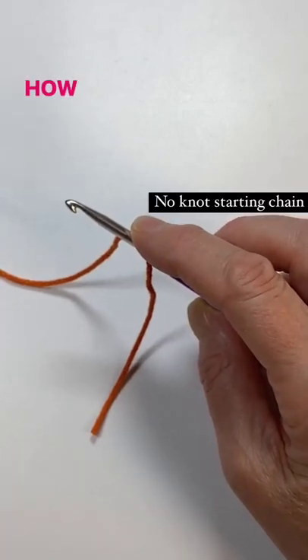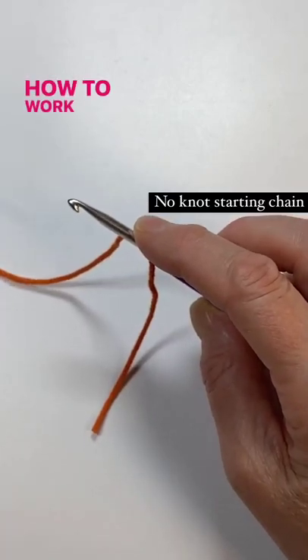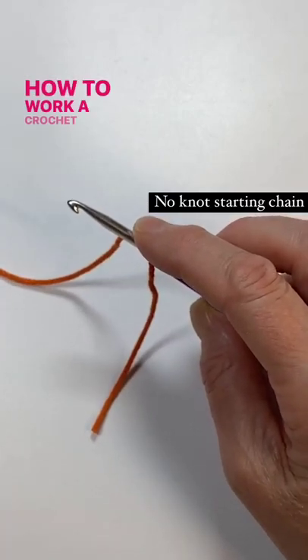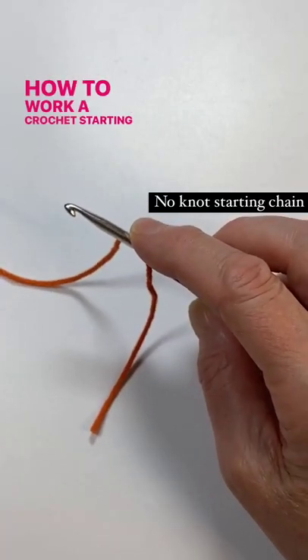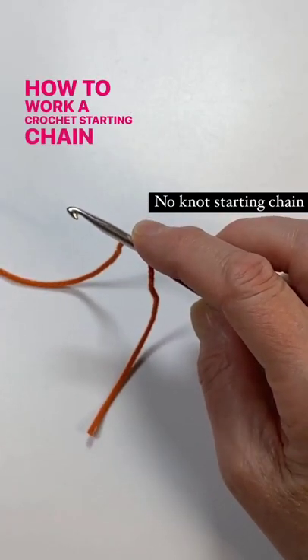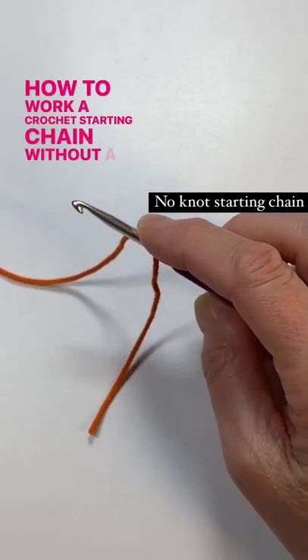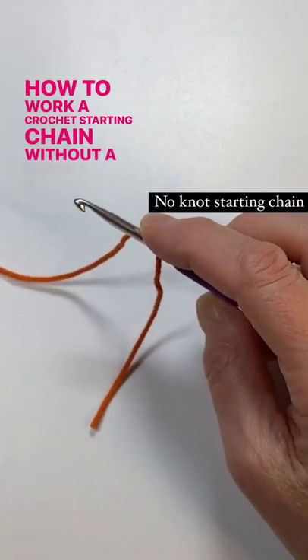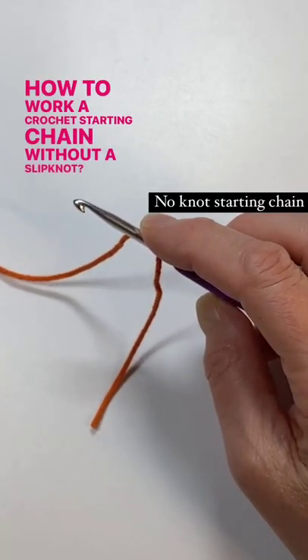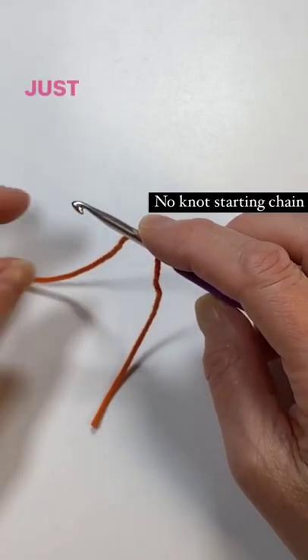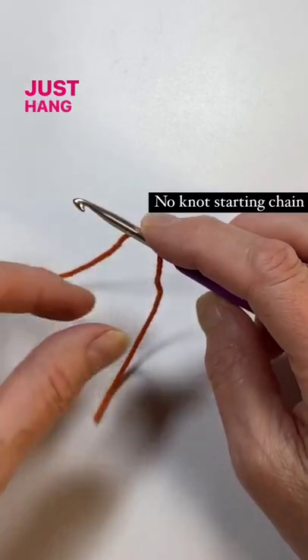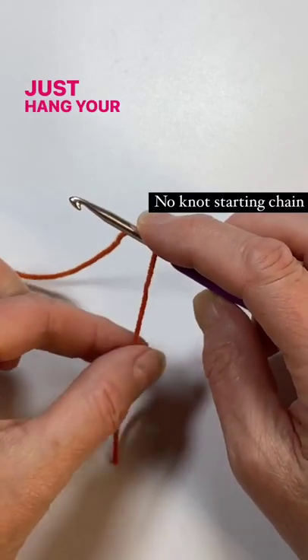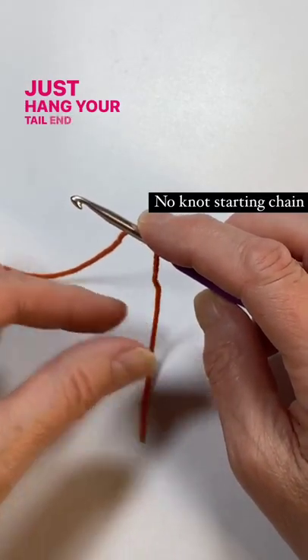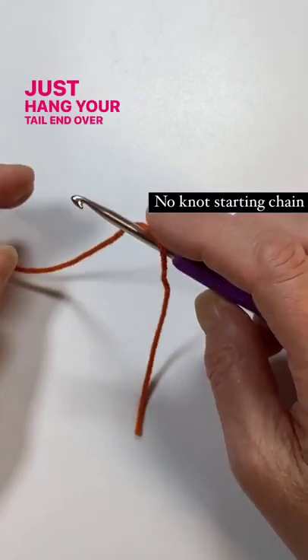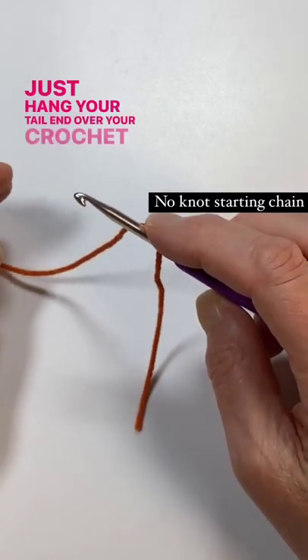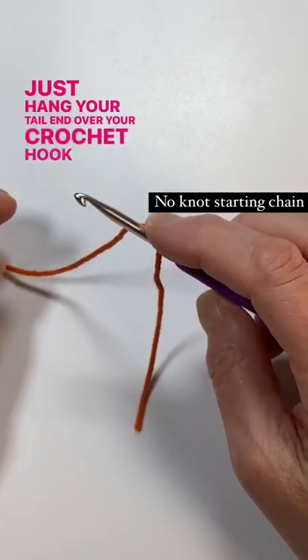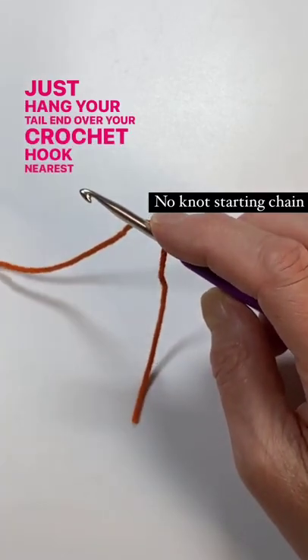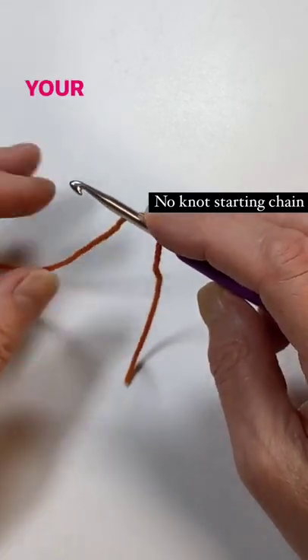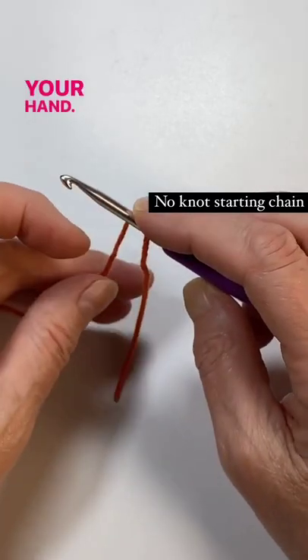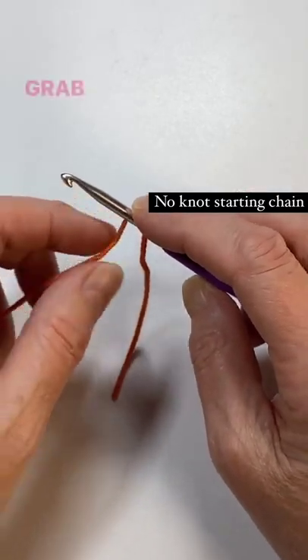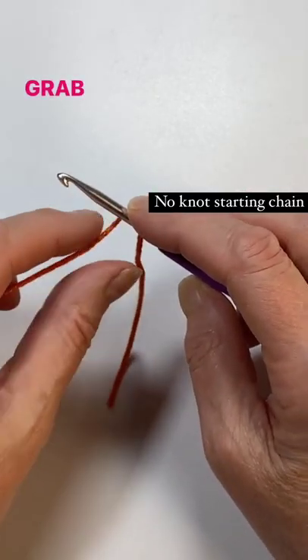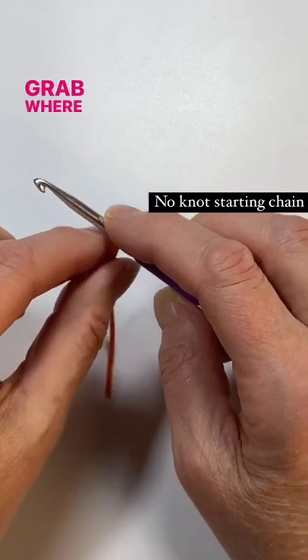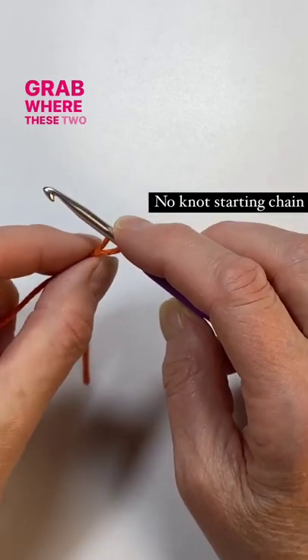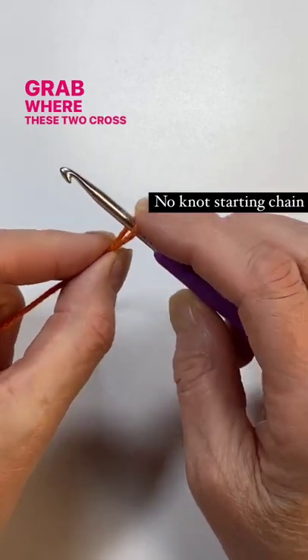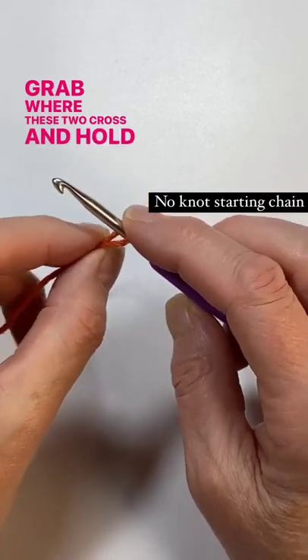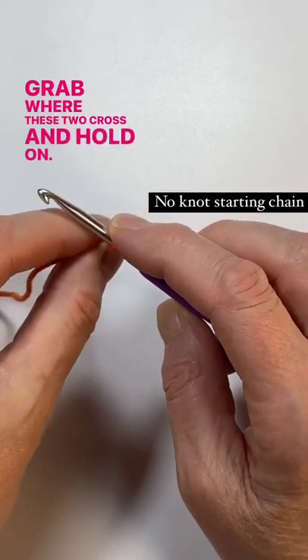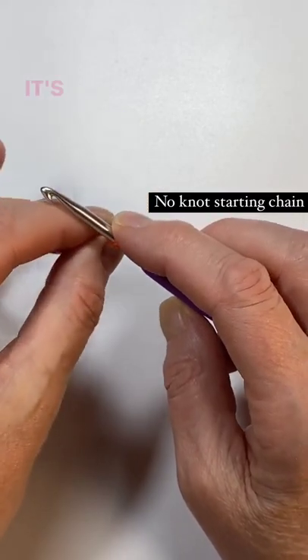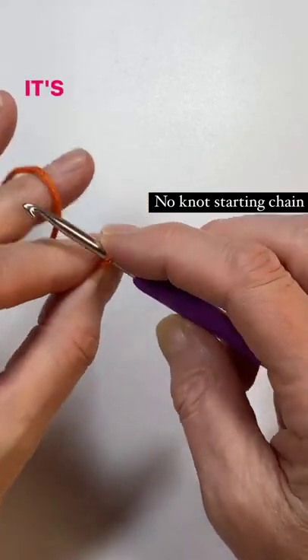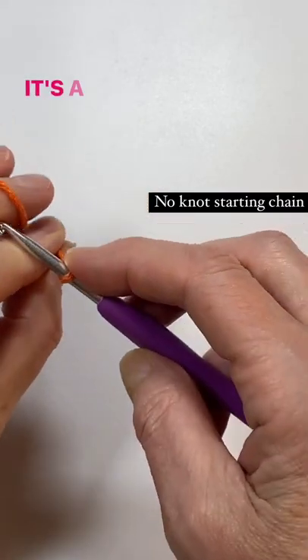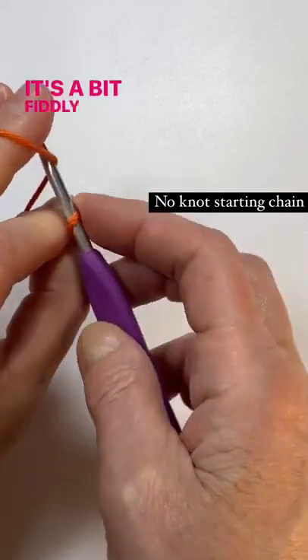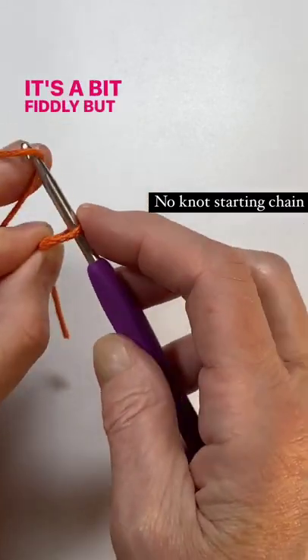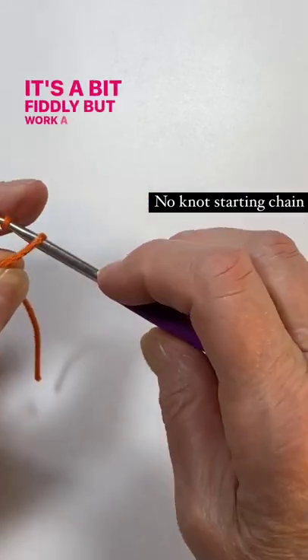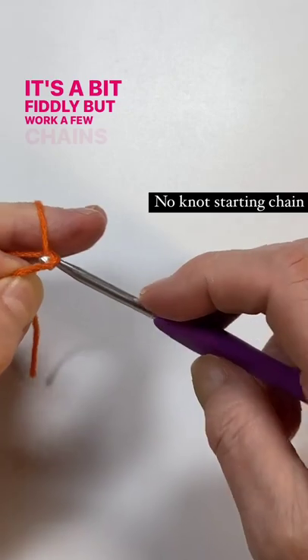How to work a crochet starting chain without a slip knot: just hang your tail end over your crochet hook nearest to your hand, grab where these two cross, and hold on. It's a bit fiddly, but work a few chains into that loop.